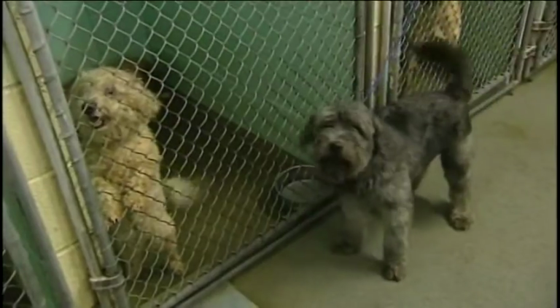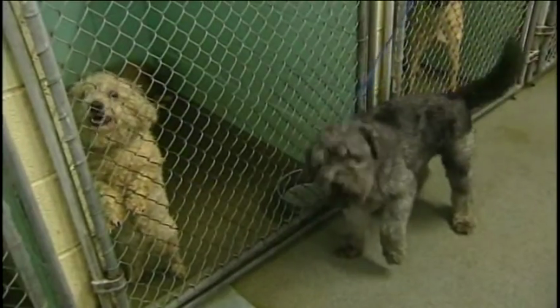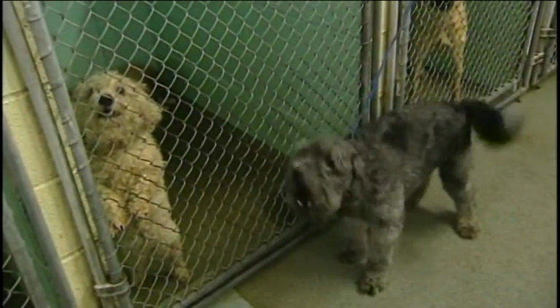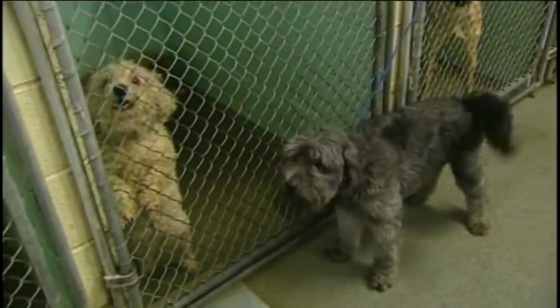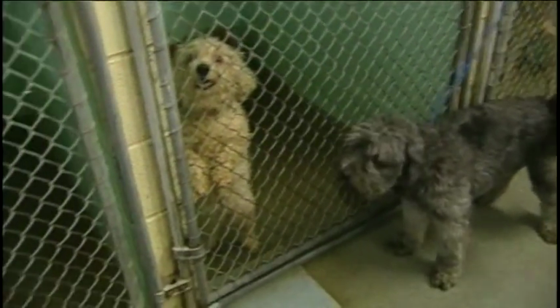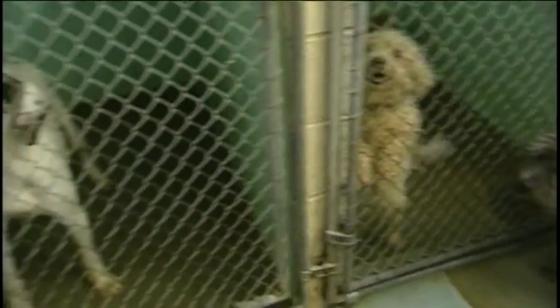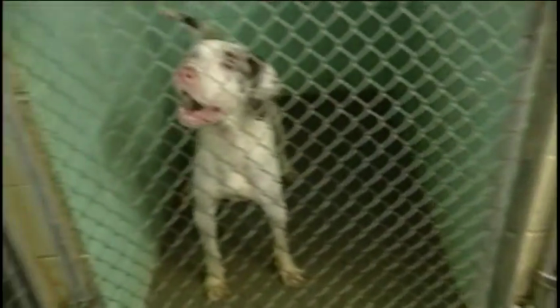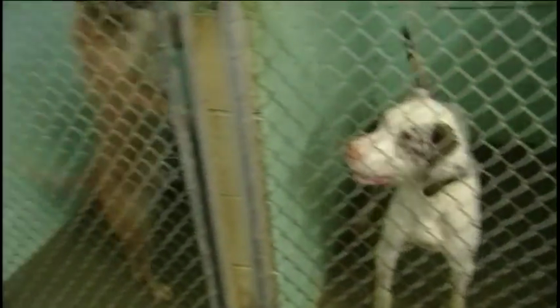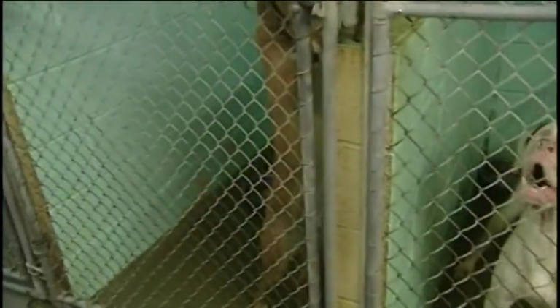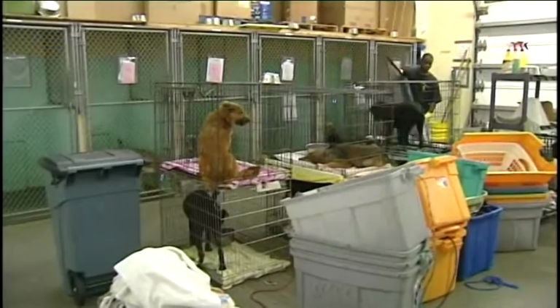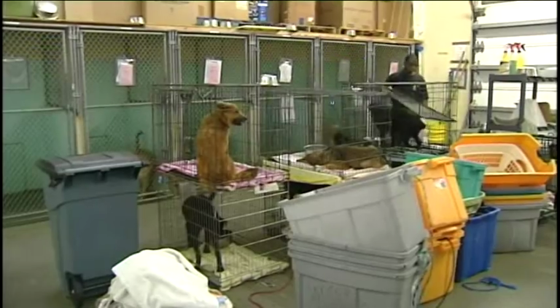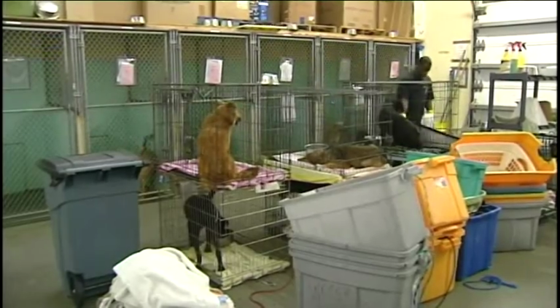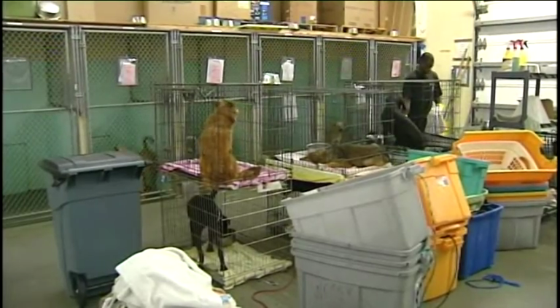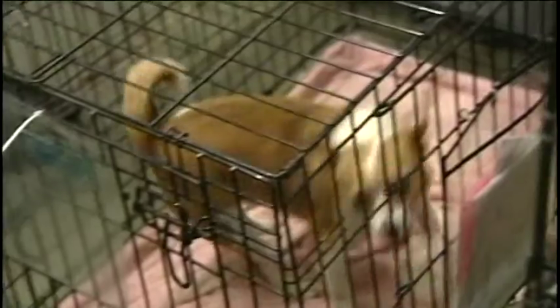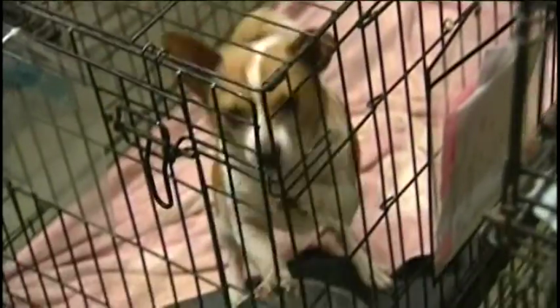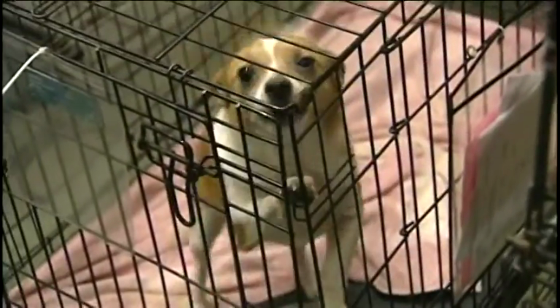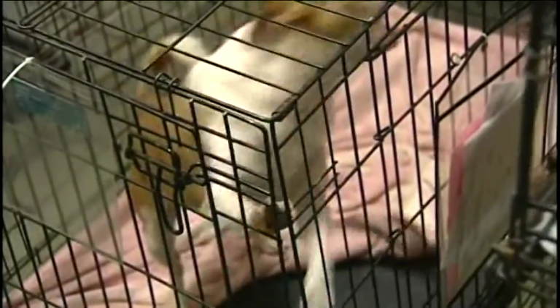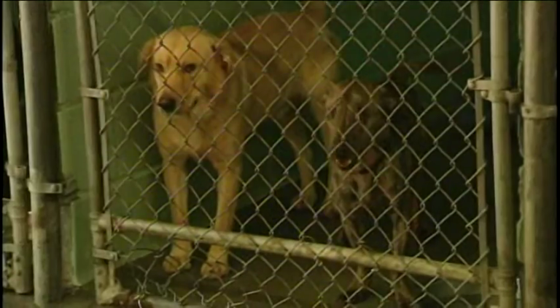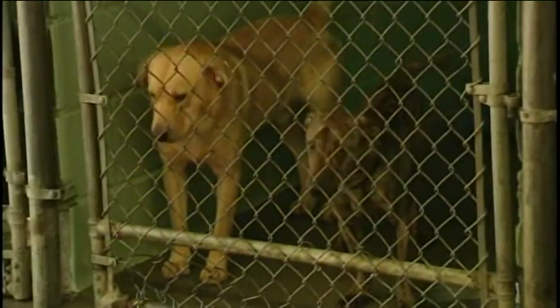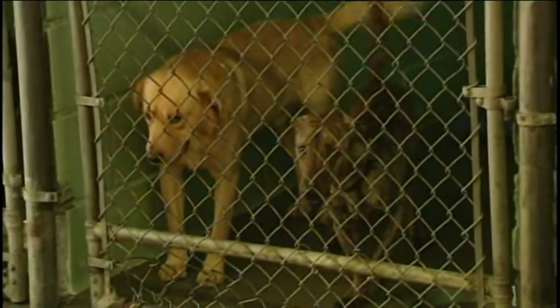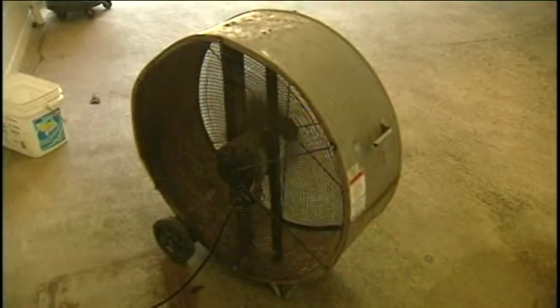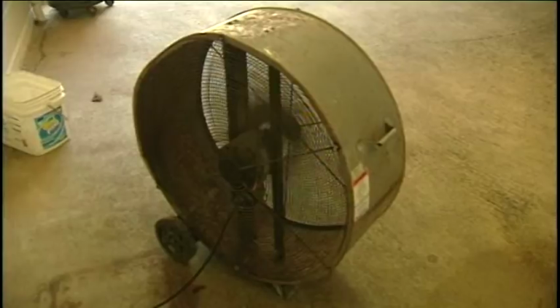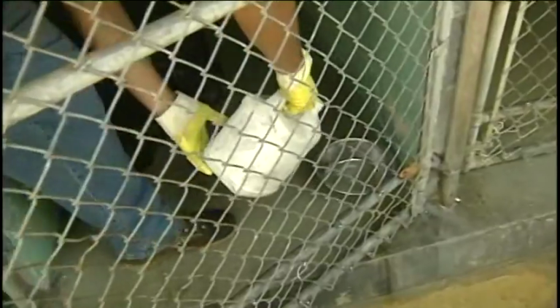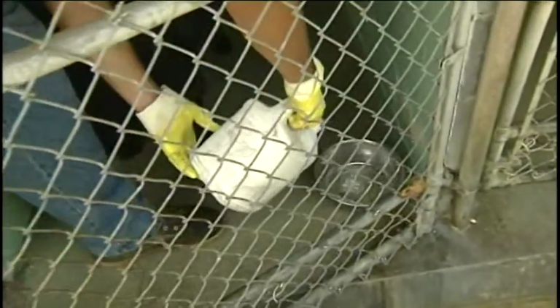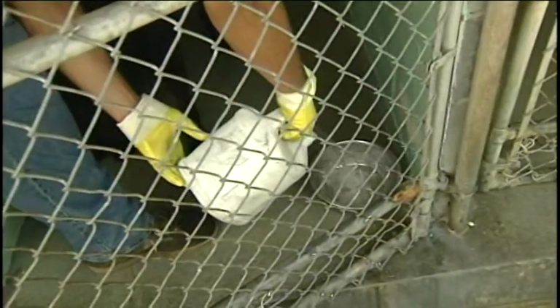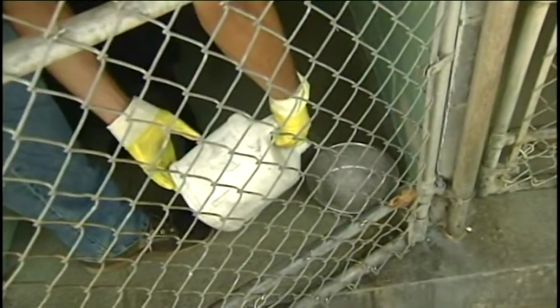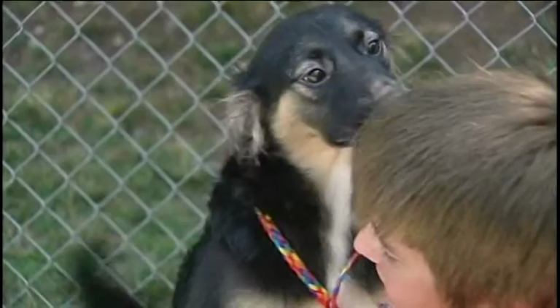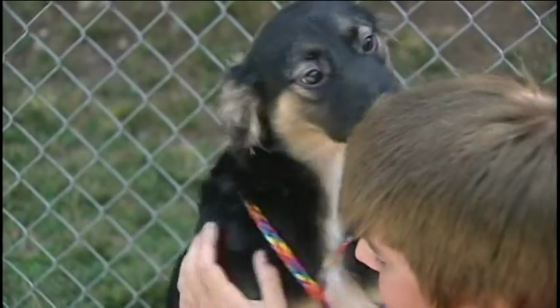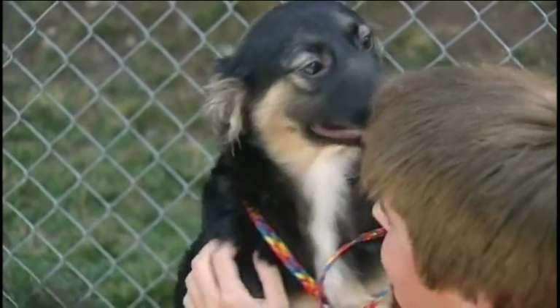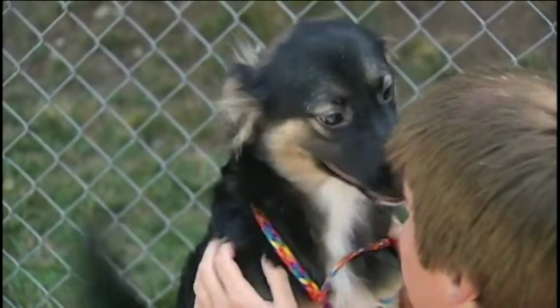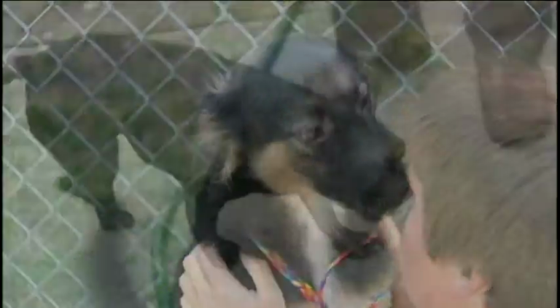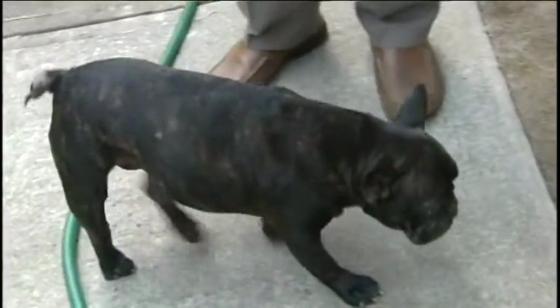Small dogs and dogs with lots of hair struggle the most in this kind of heat. The shelter moves many of its animals inside in extreme heat. Those who remain outdoors rely on fans, frequent water changes, and close attention to make sure they're holding up under the weather.